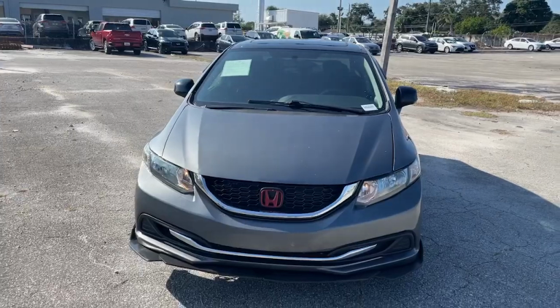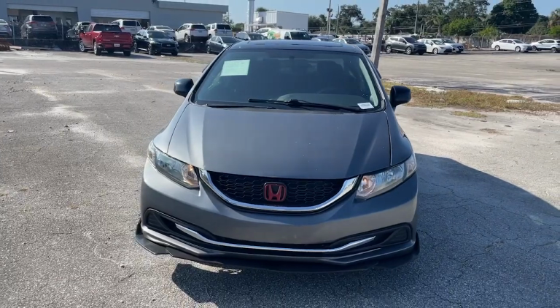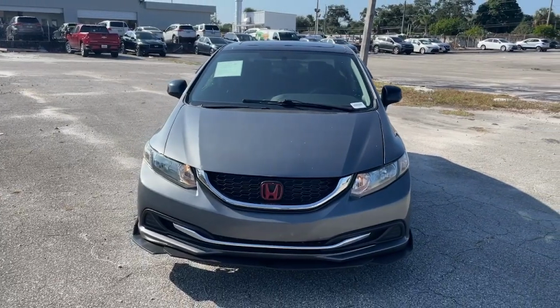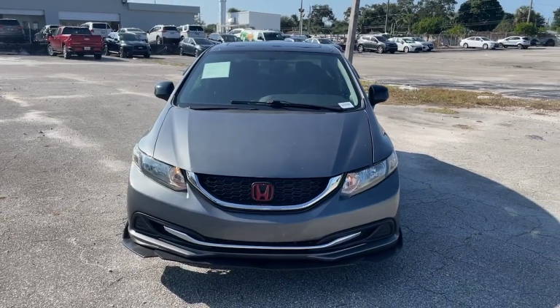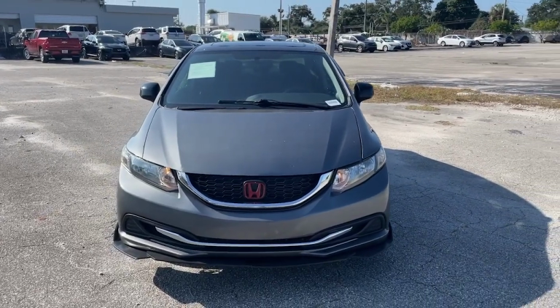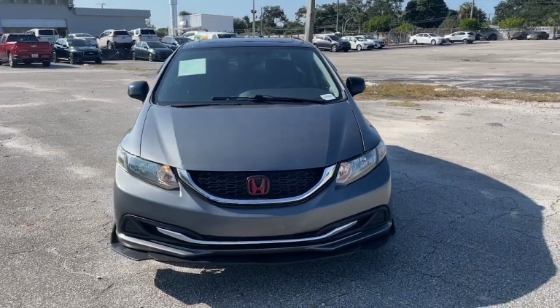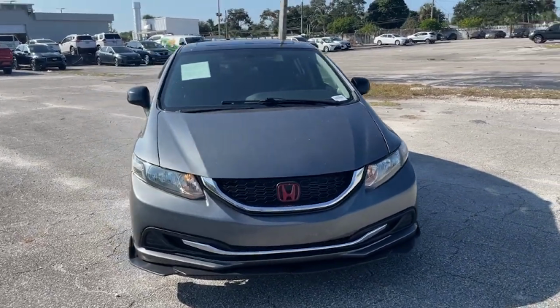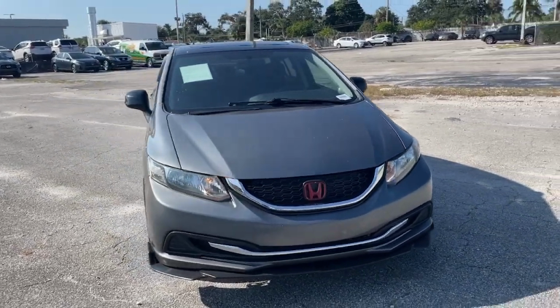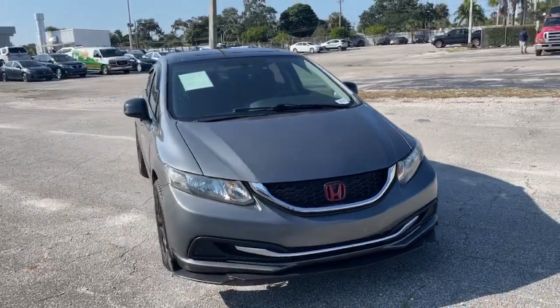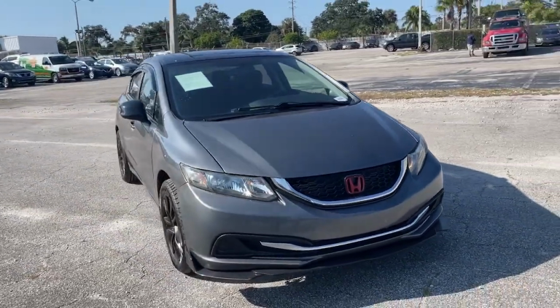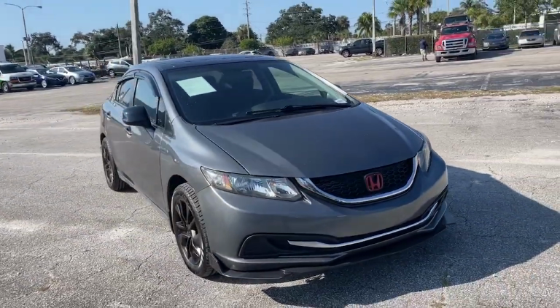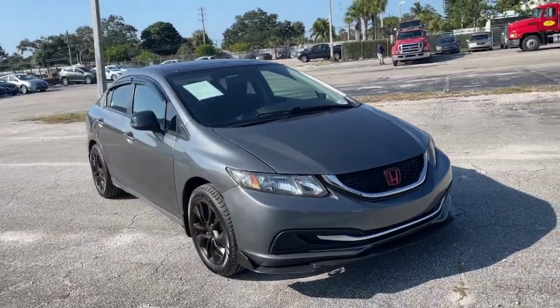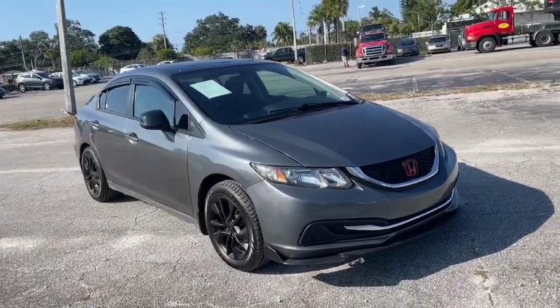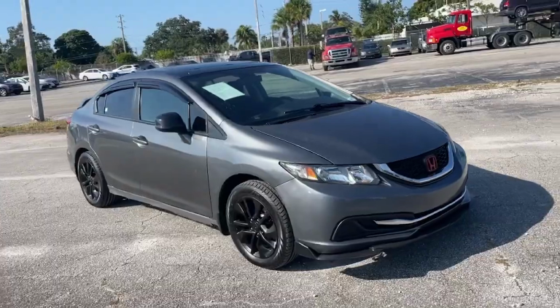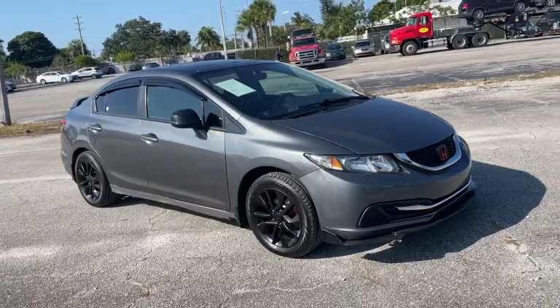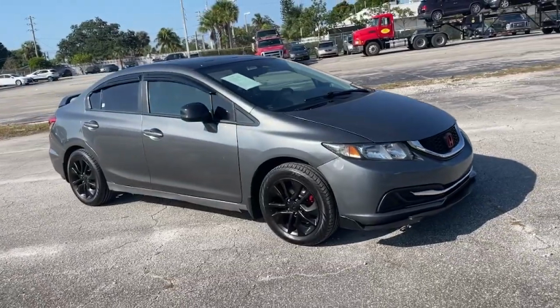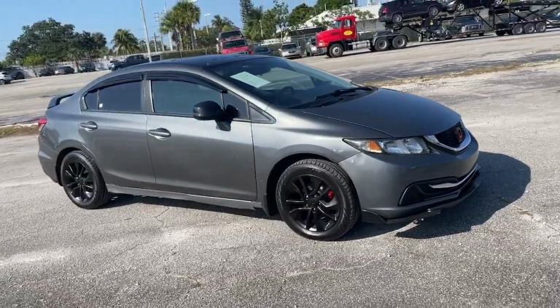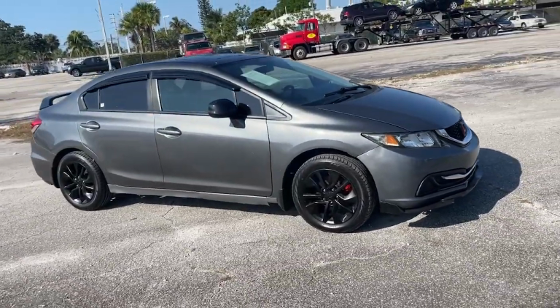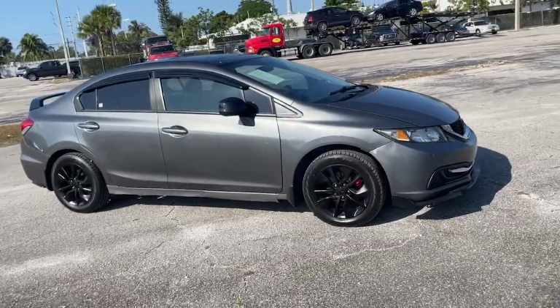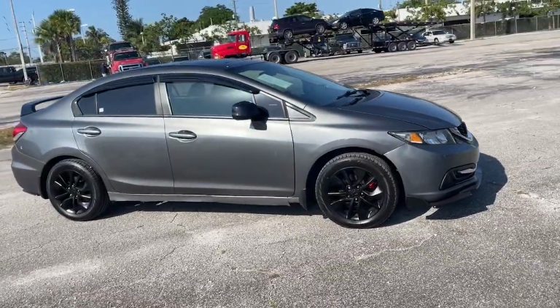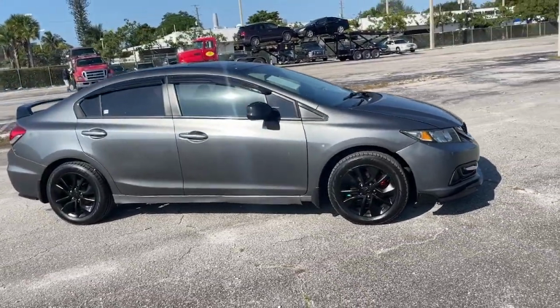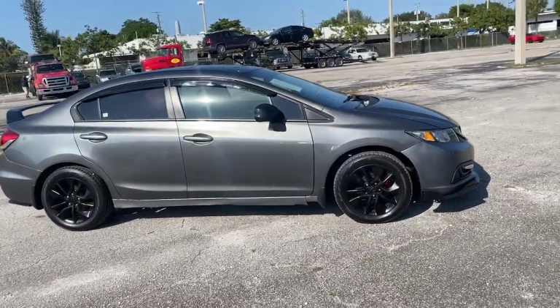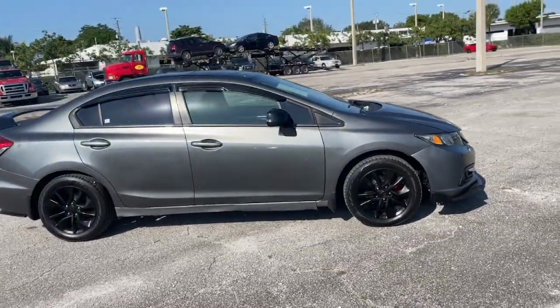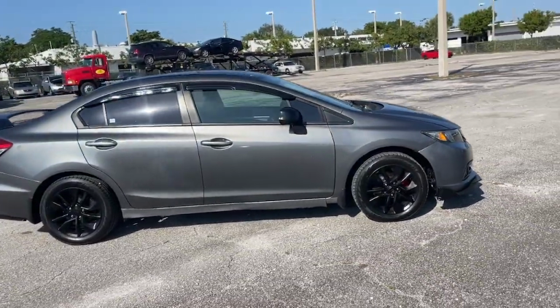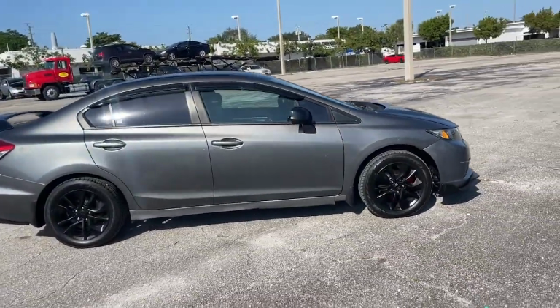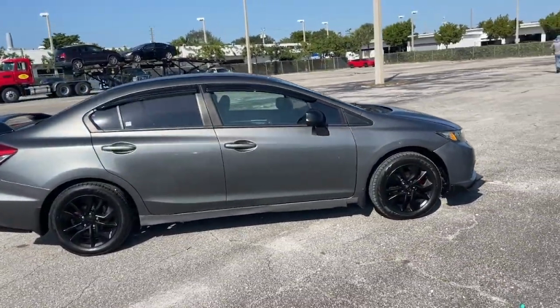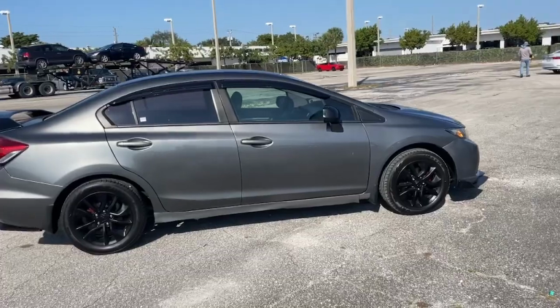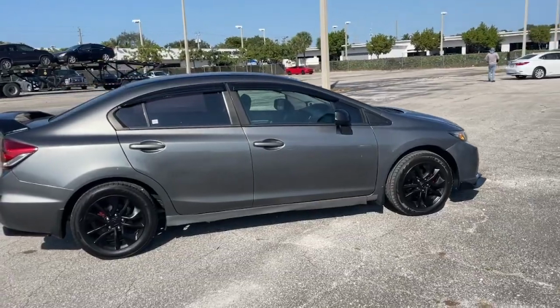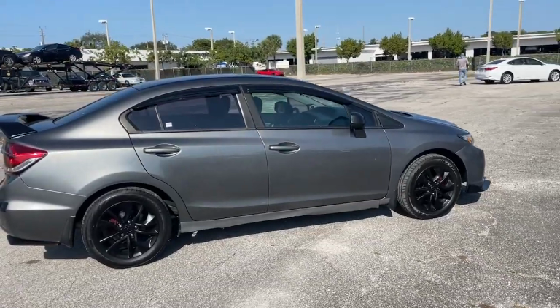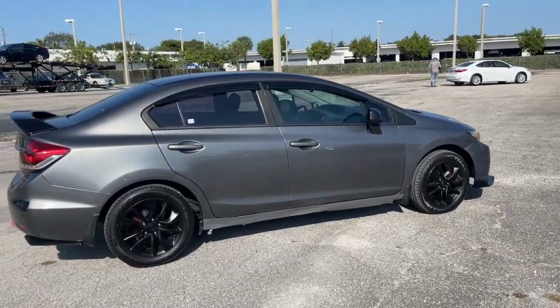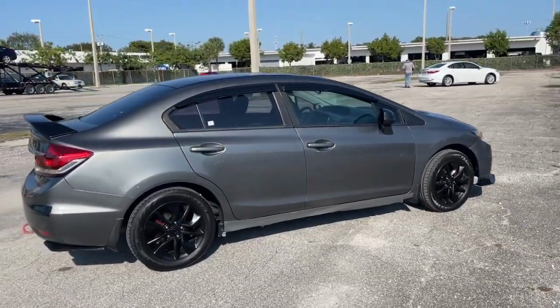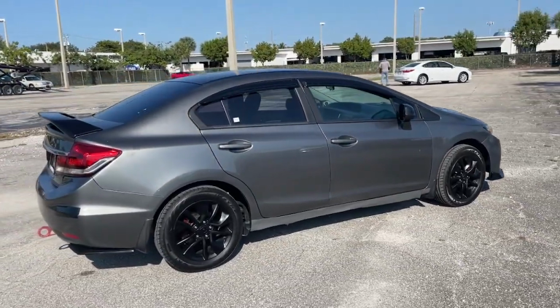Get acquainted with the 2013 Honda Civic. This vehicle is an outstanding buy with fewer than 90,000 miles on the odometer. Experience the perfection that is the Civic Sedan.